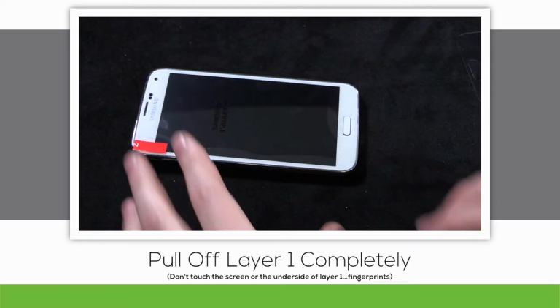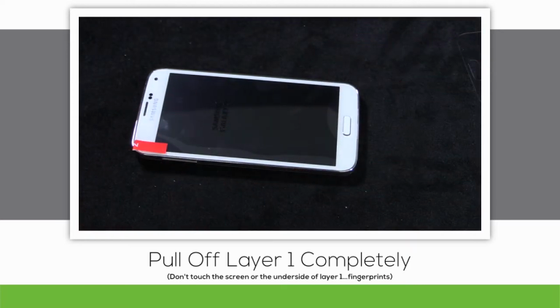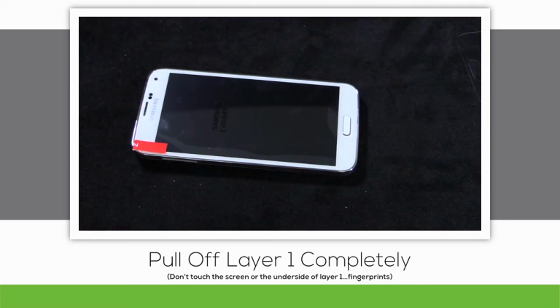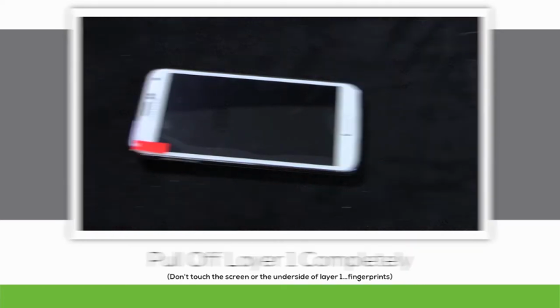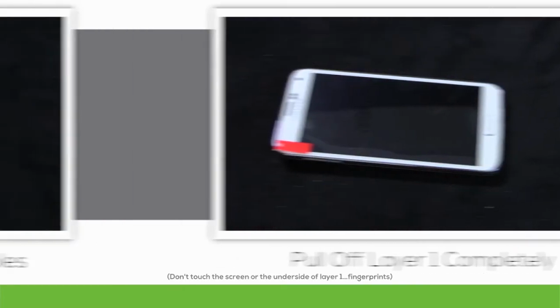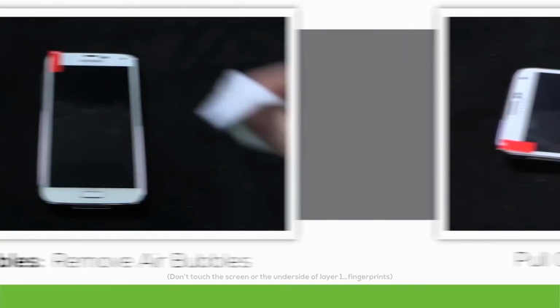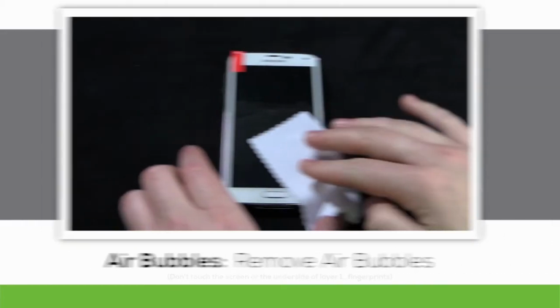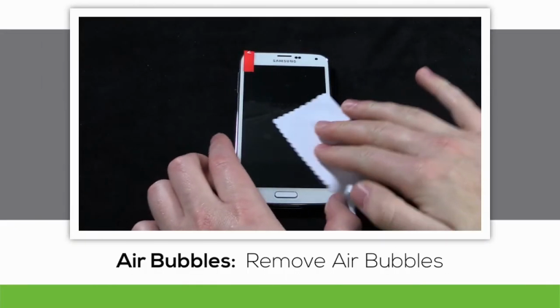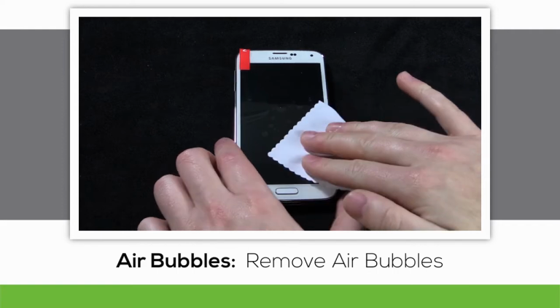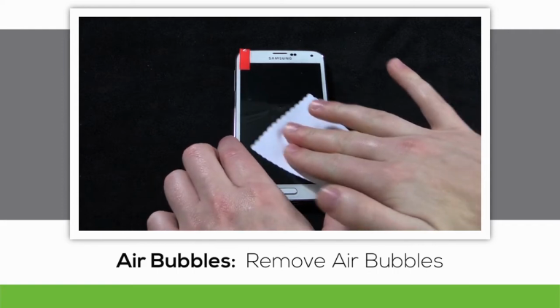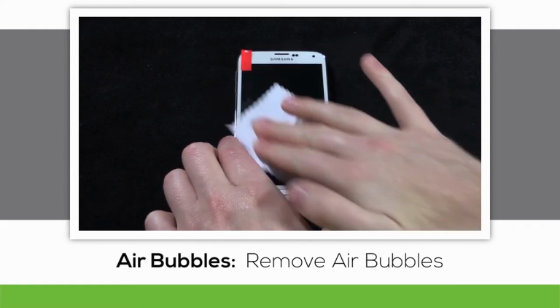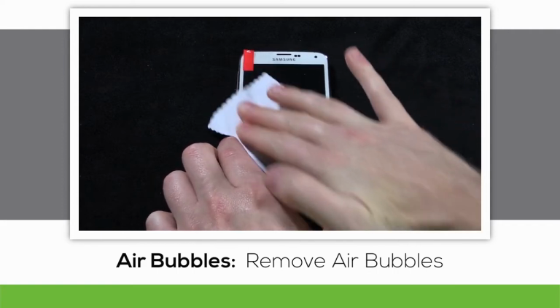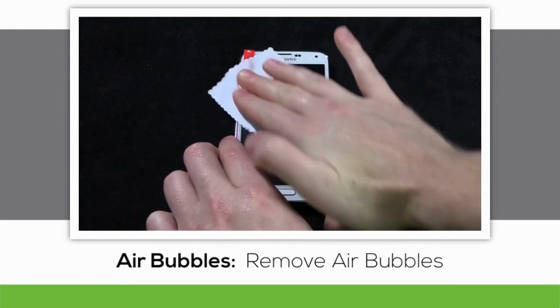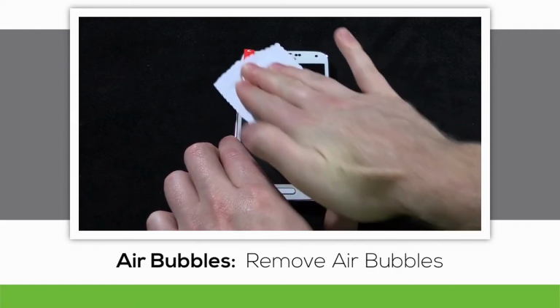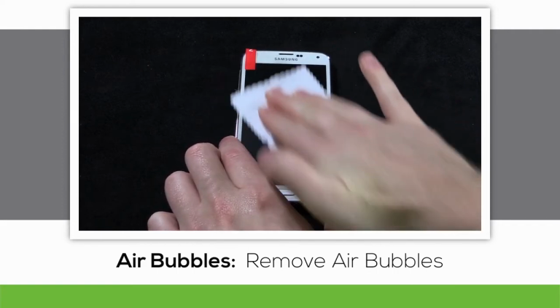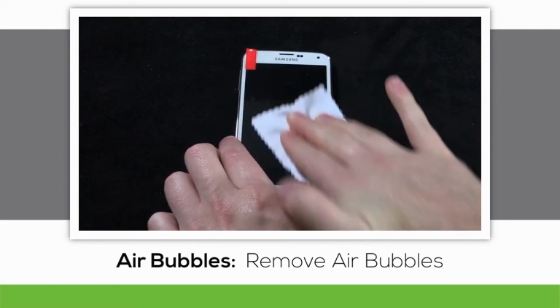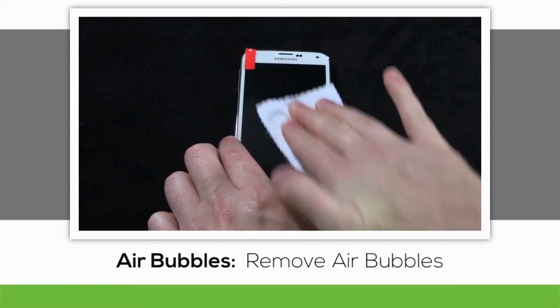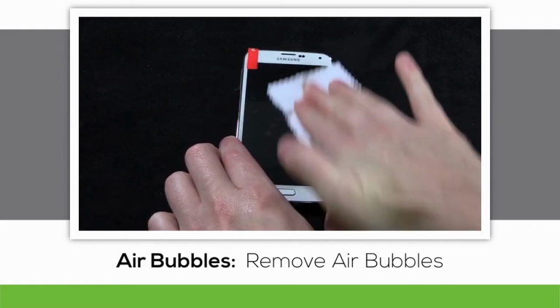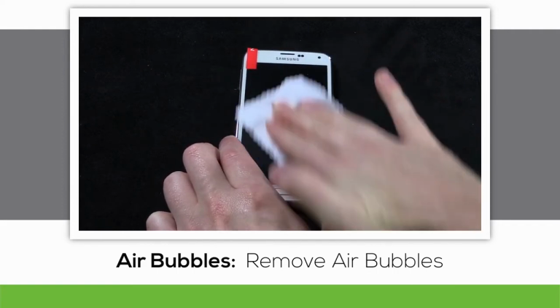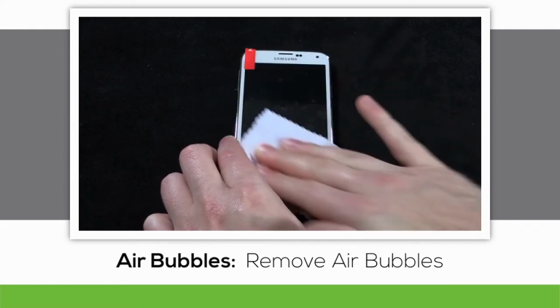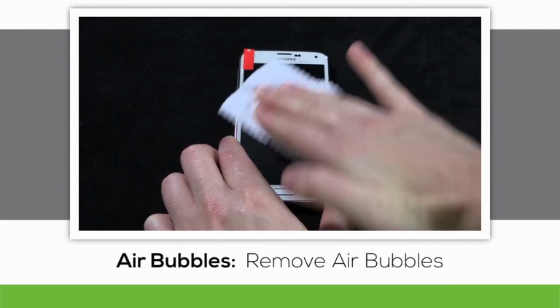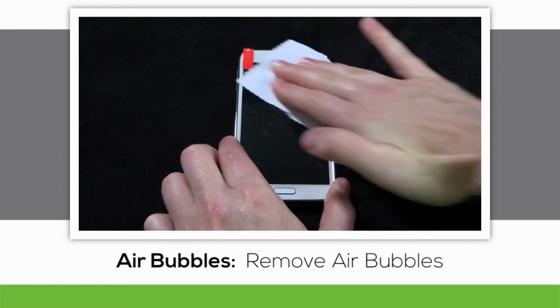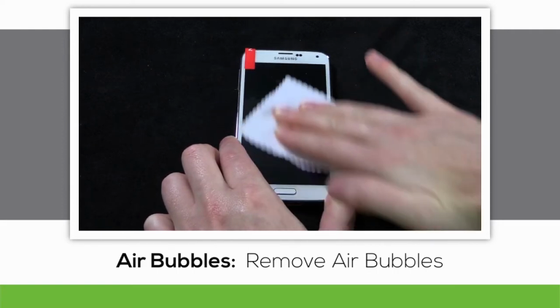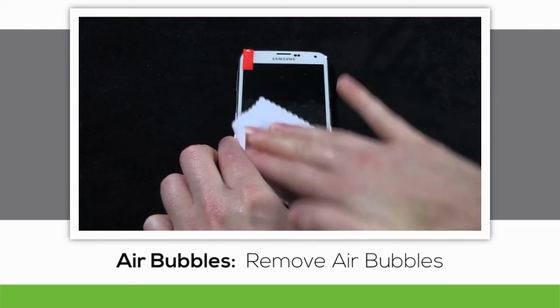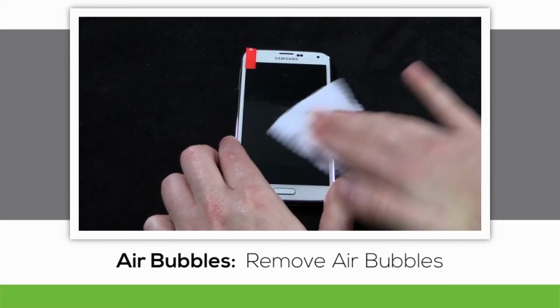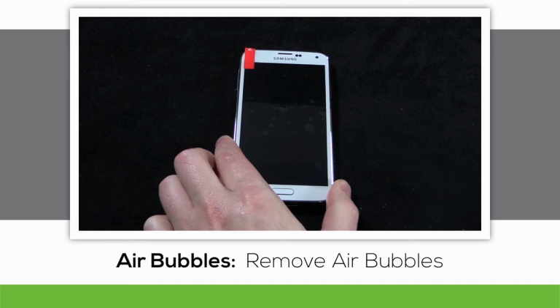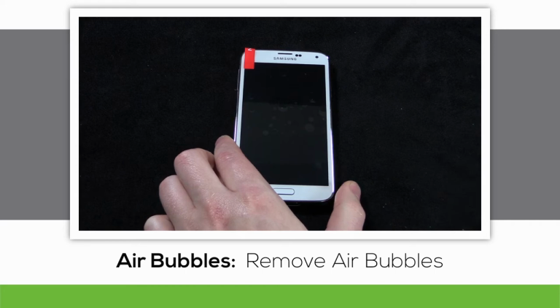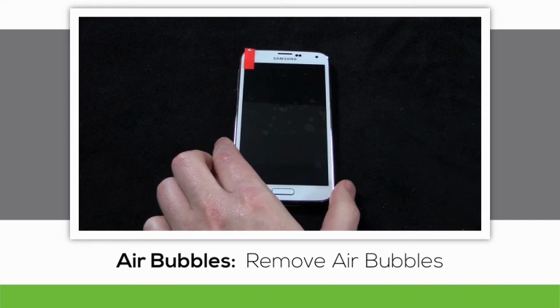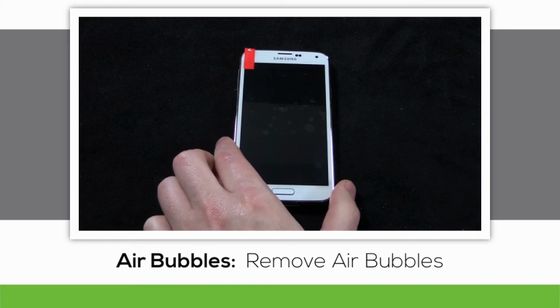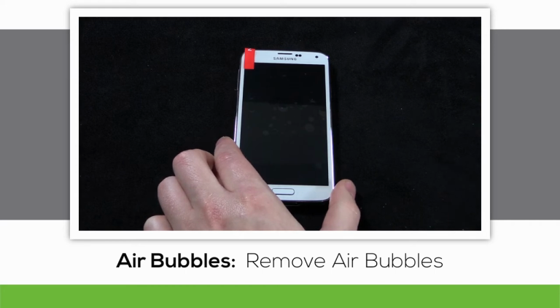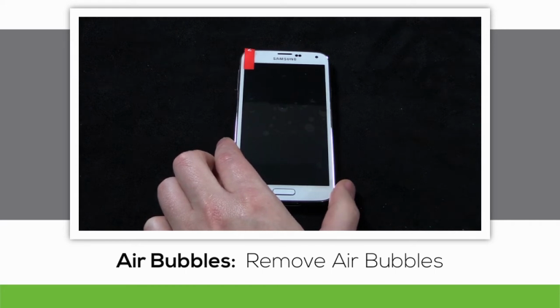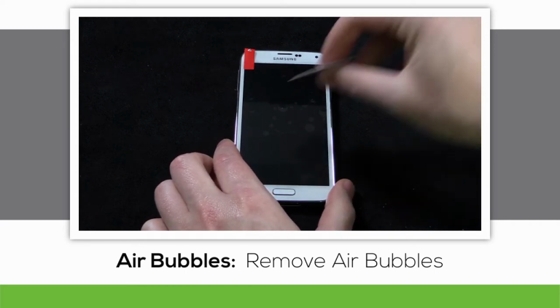Using the included microfiber cloth or the screen protector application card, remove any air bubbles that you can see. If you can't get them all, don't worry — we'll get rid of the rest of them once we remove layer 2.